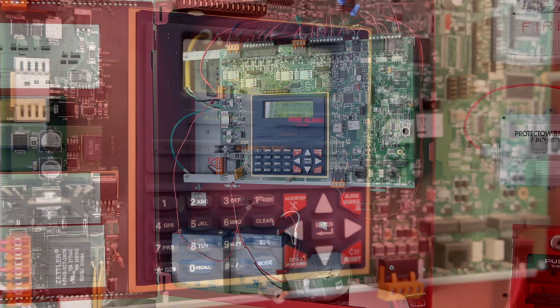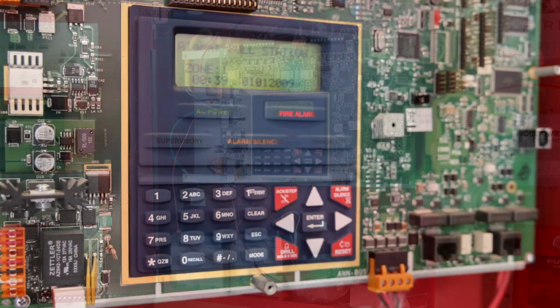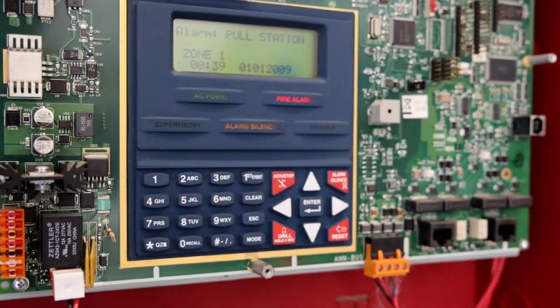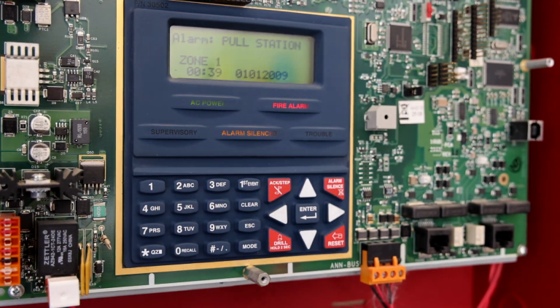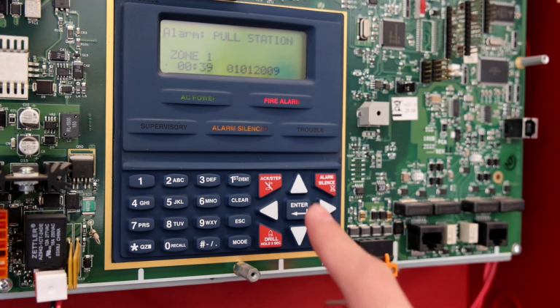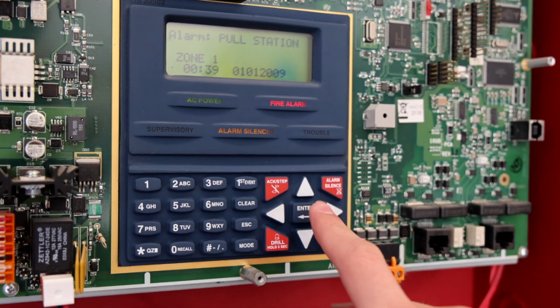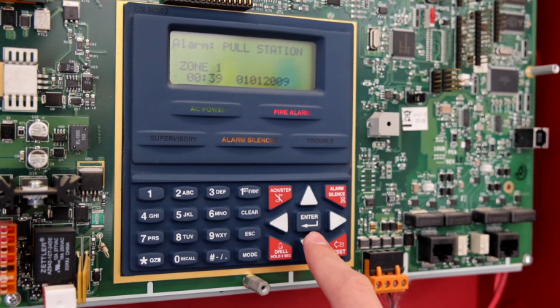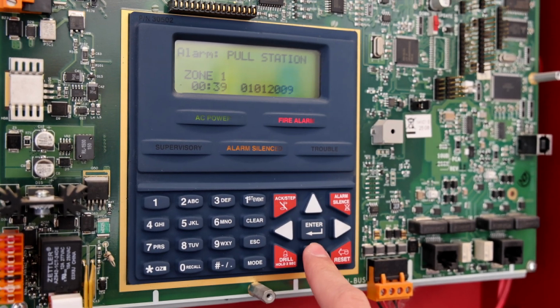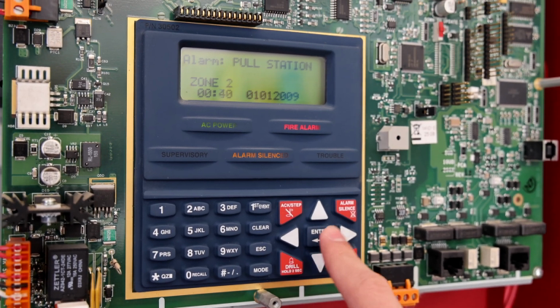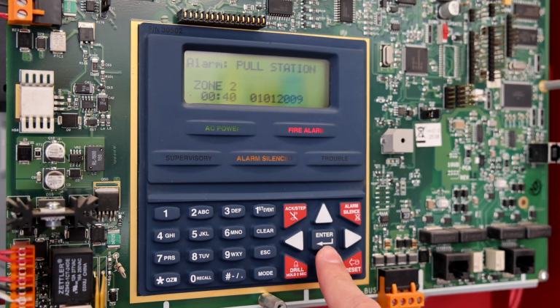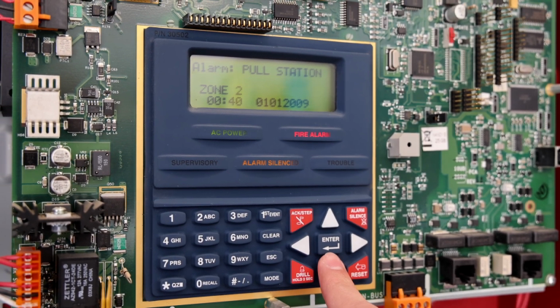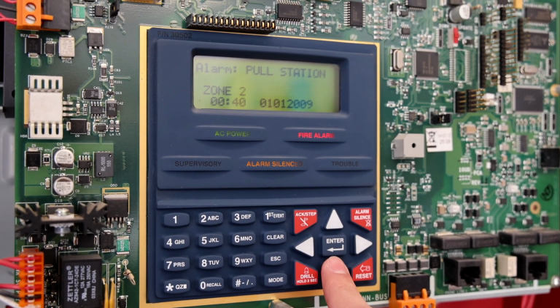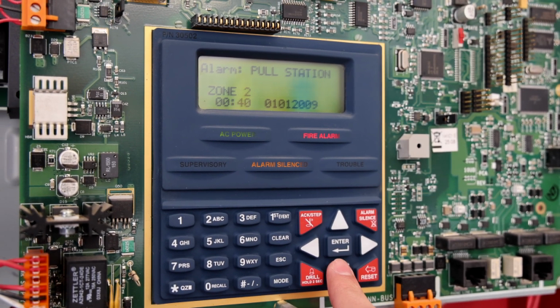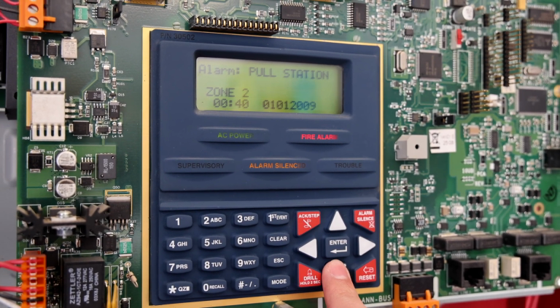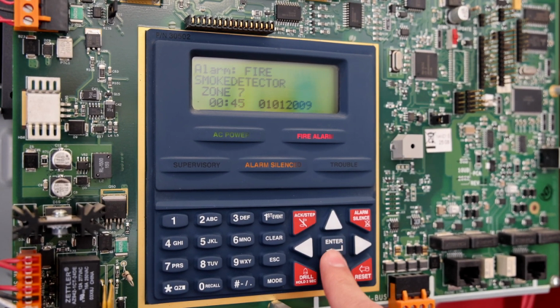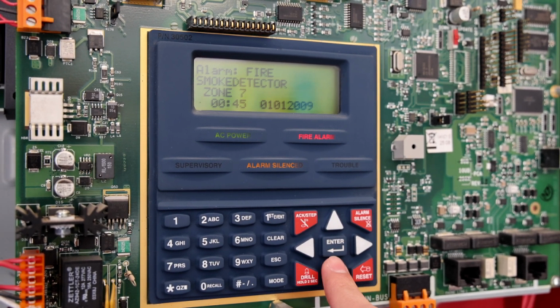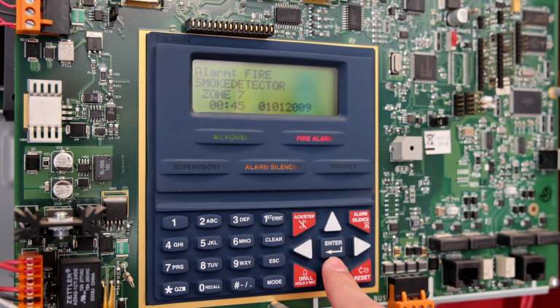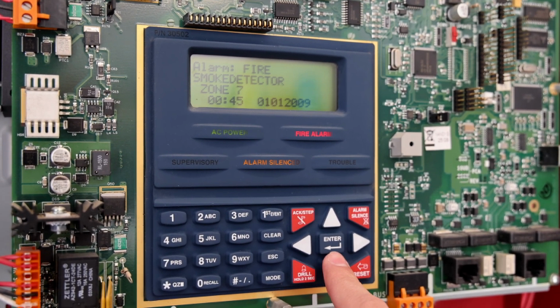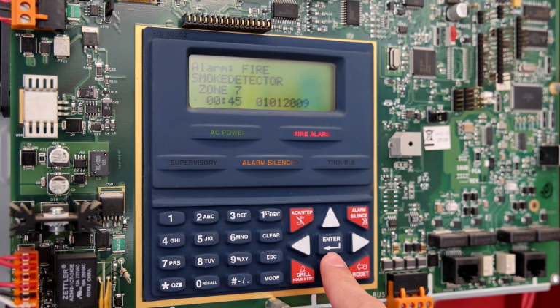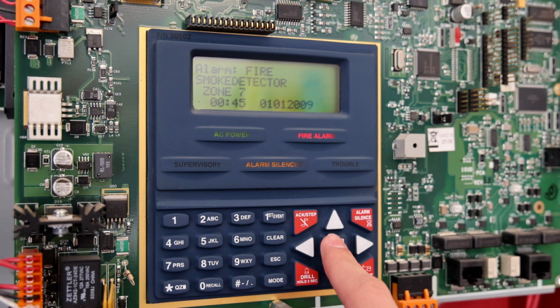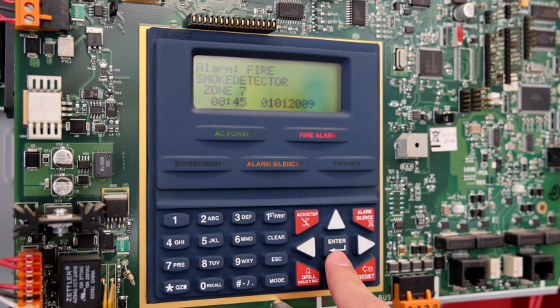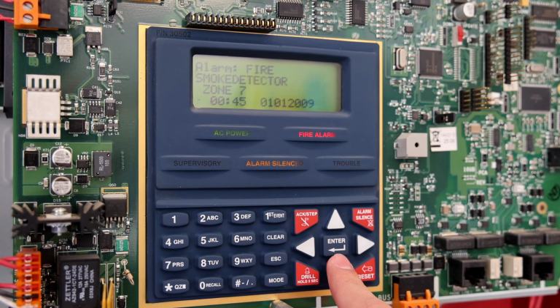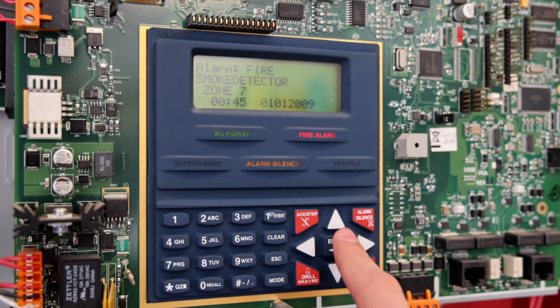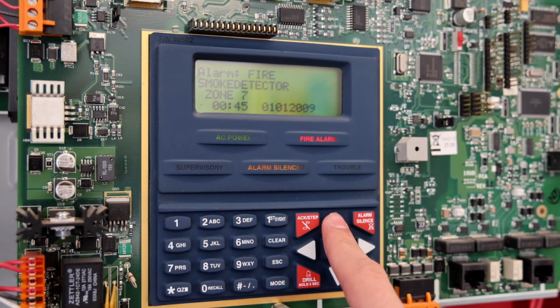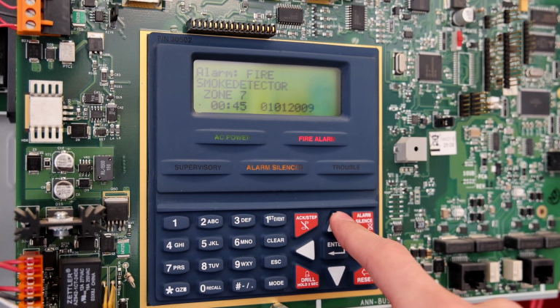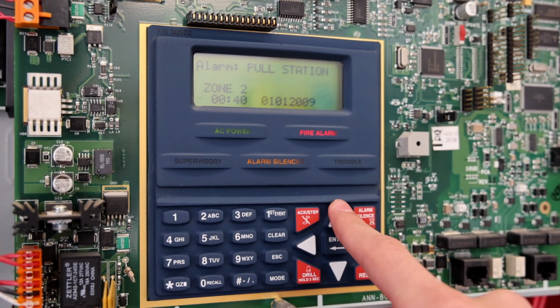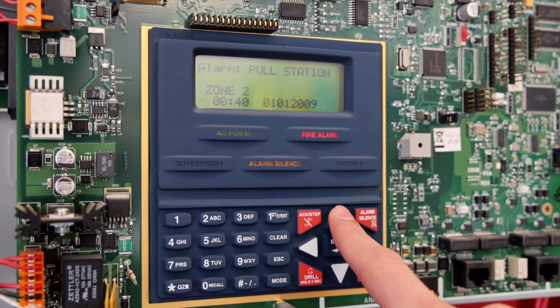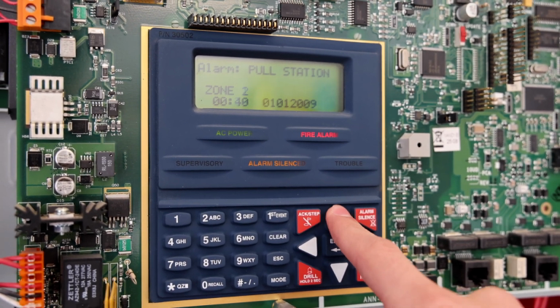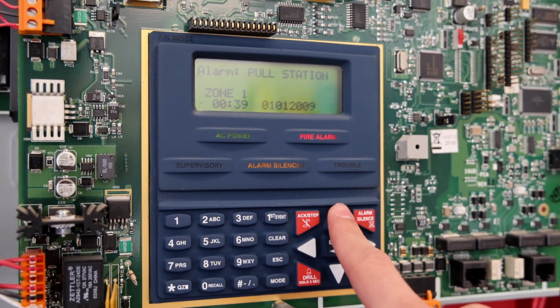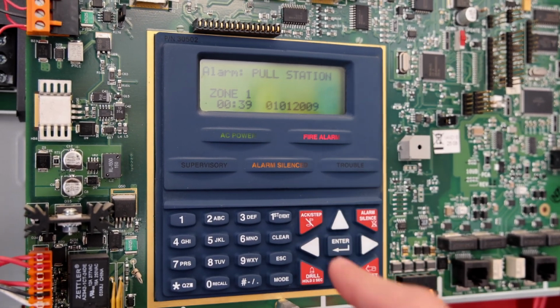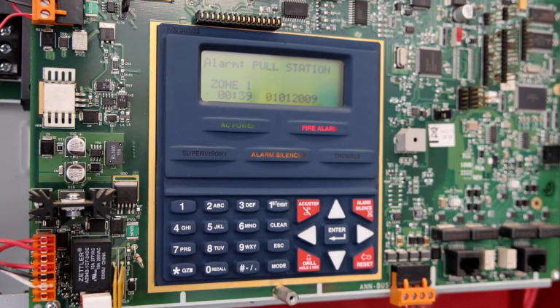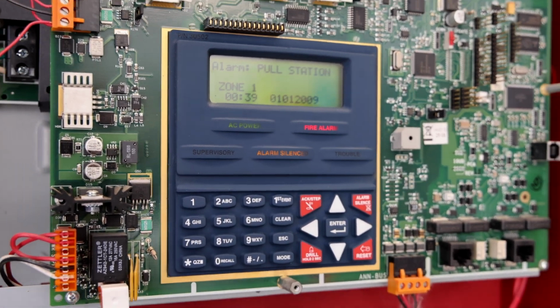The alarm is now silenced and as you can see we have now caused three alarms on the fire alarm control panel: Zone 7, Zone 2, and Zone 1.